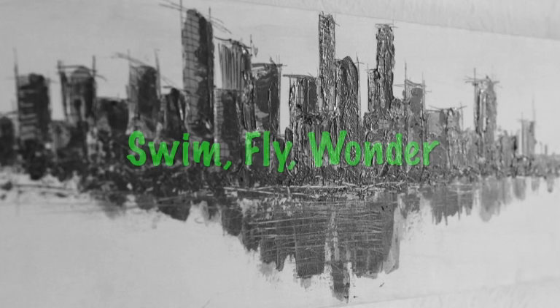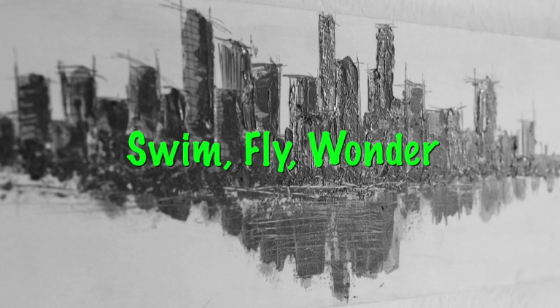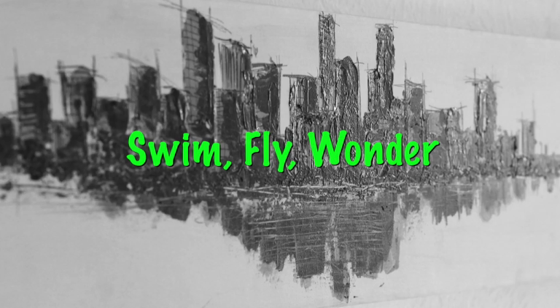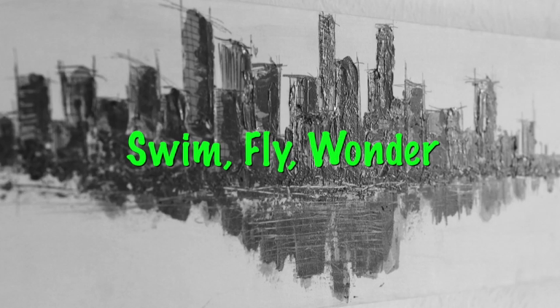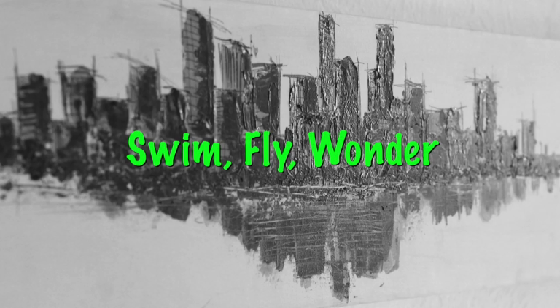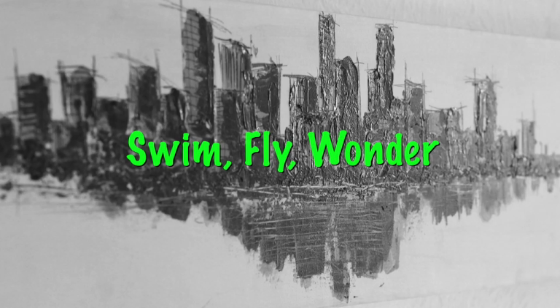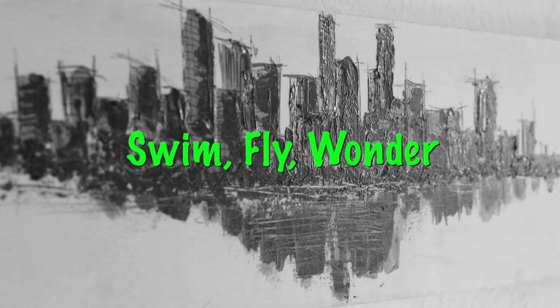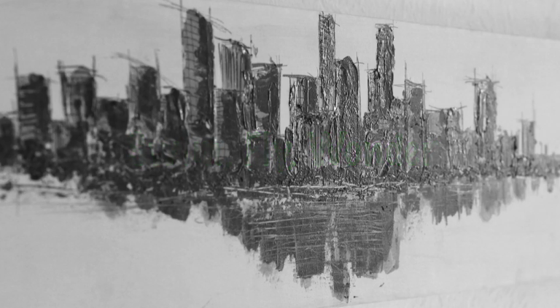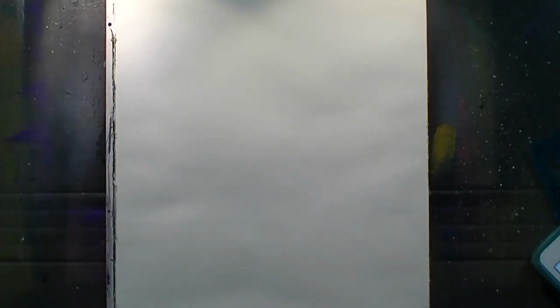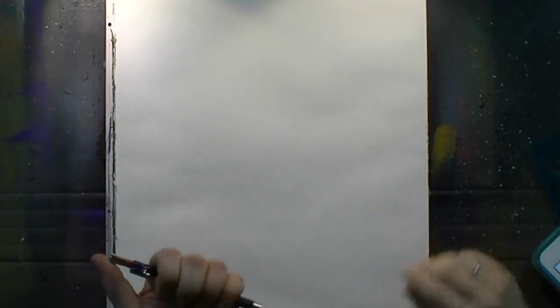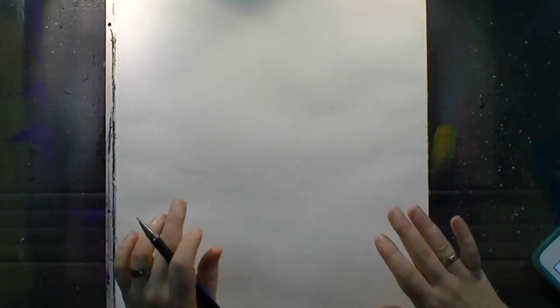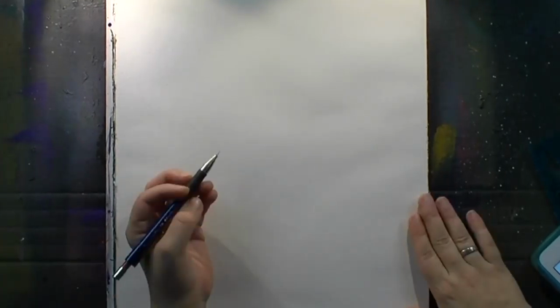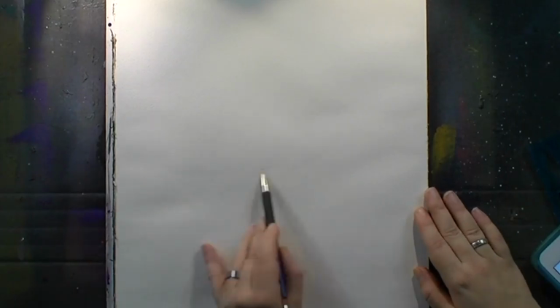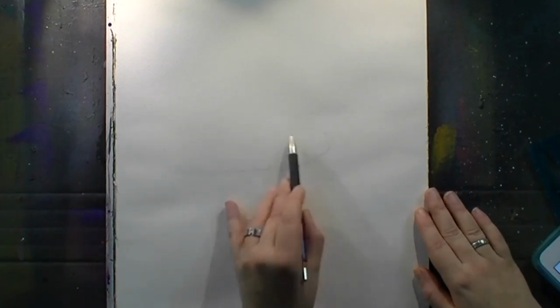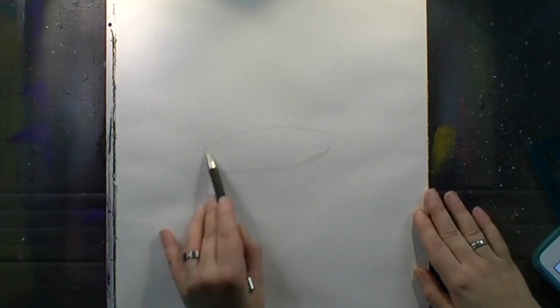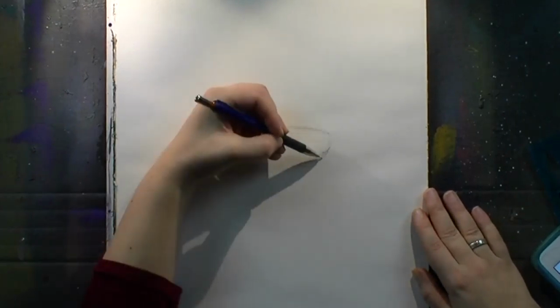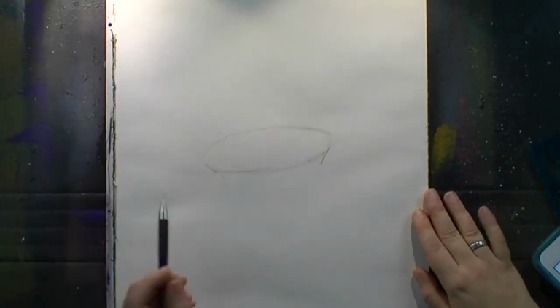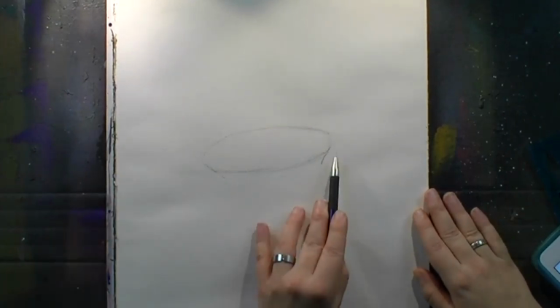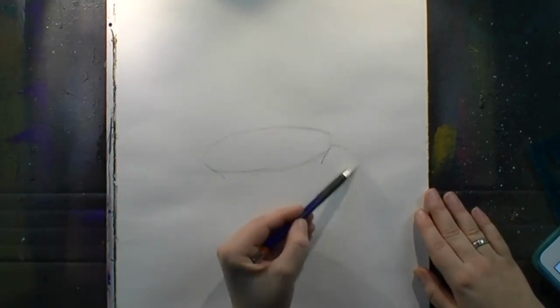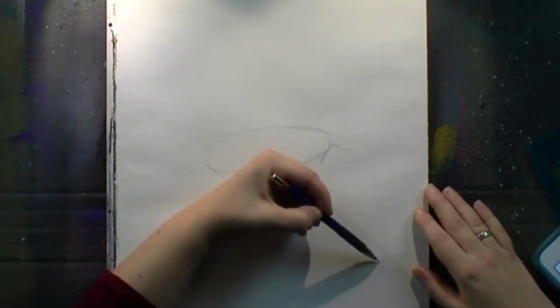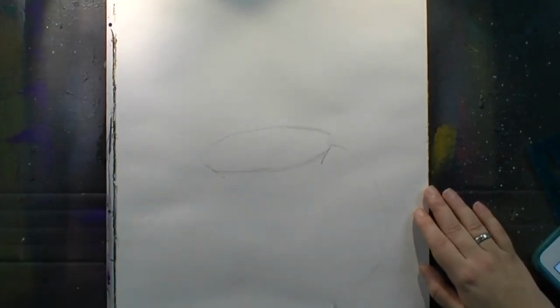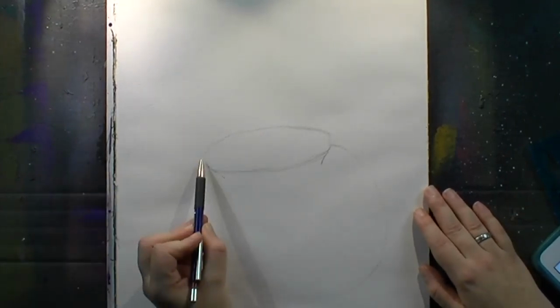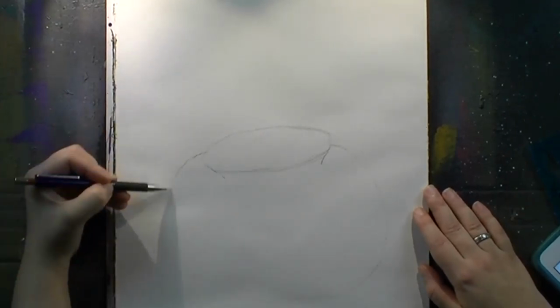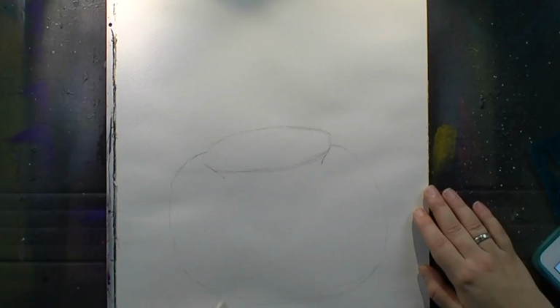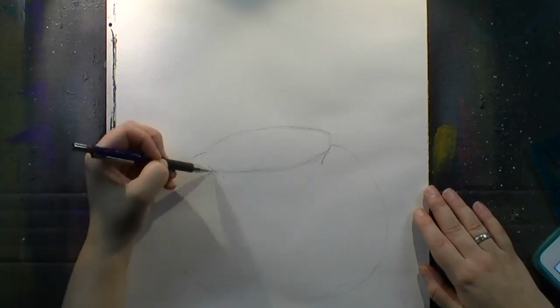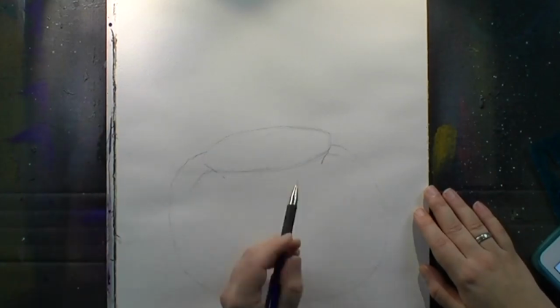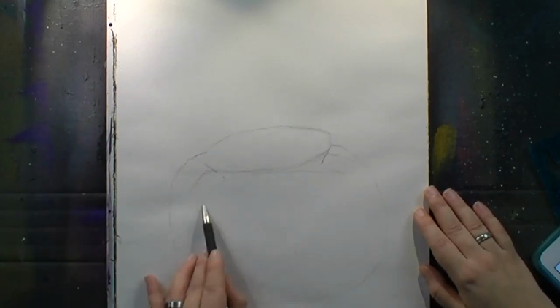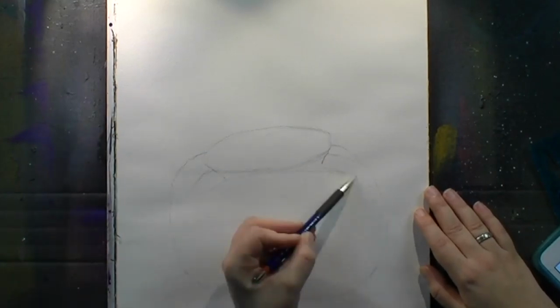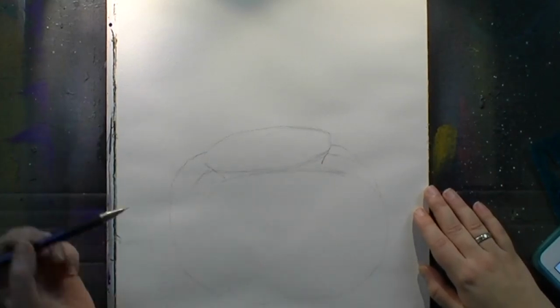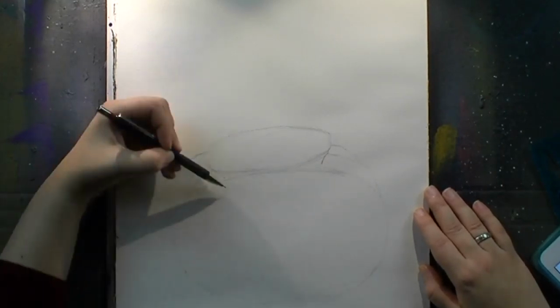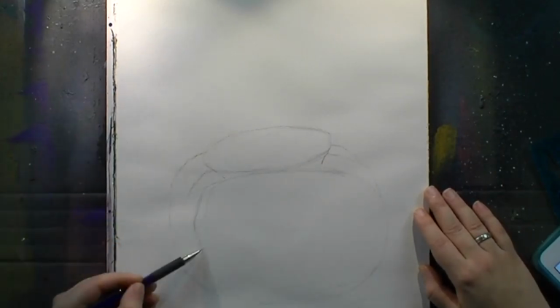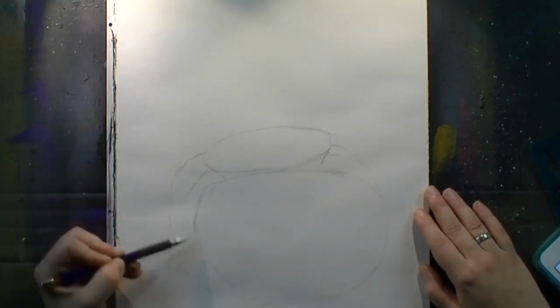Hi everybody, welcome to this Friday painting called Swim, Fly, Wonder, which is a pretty strange name for a painting, but I thought it would fit with what I do here.